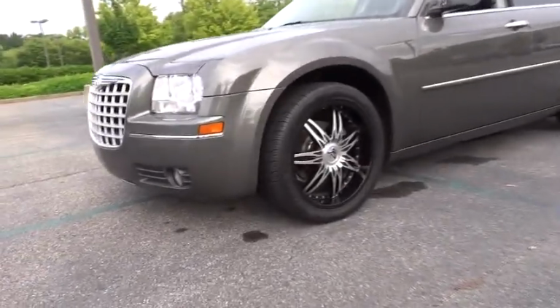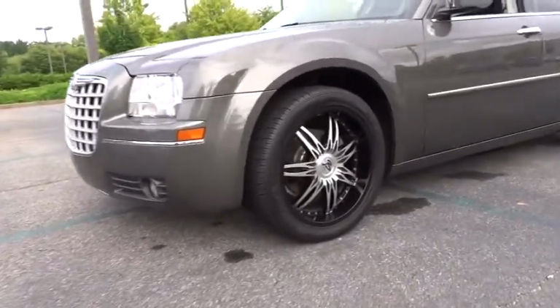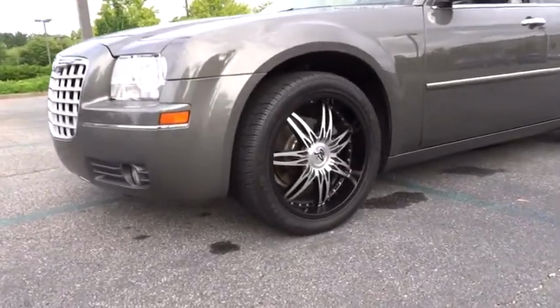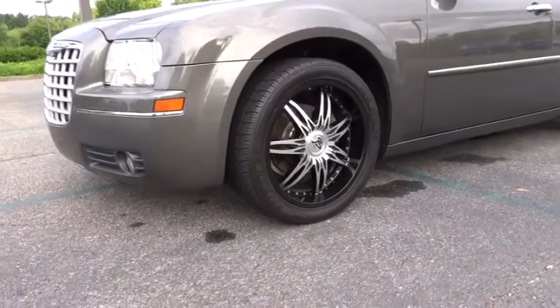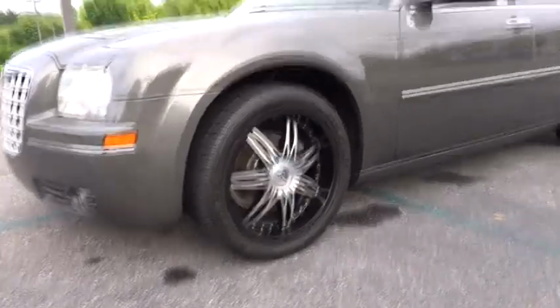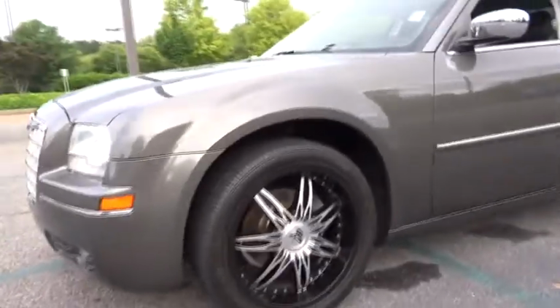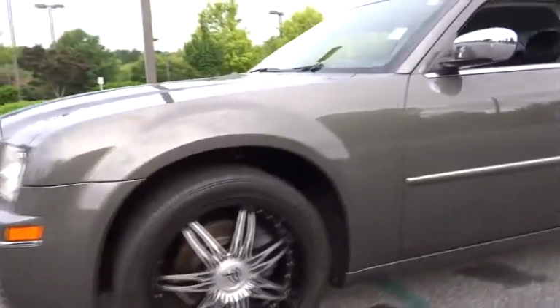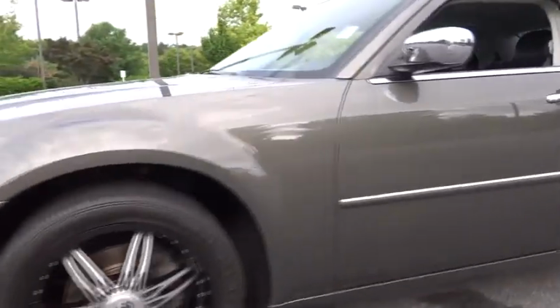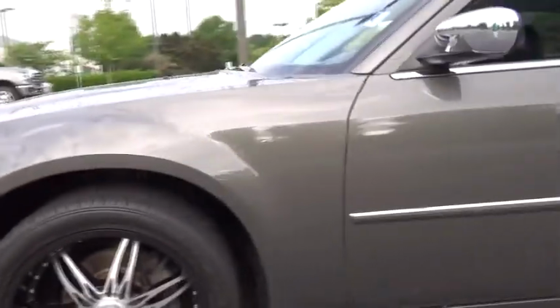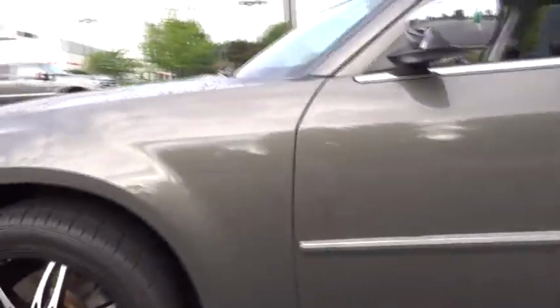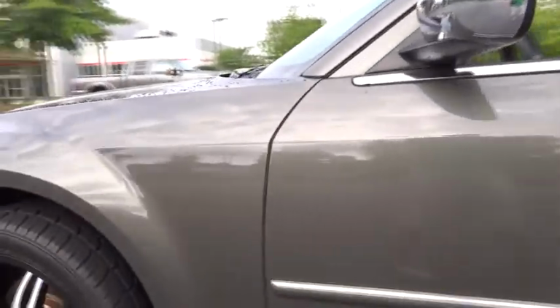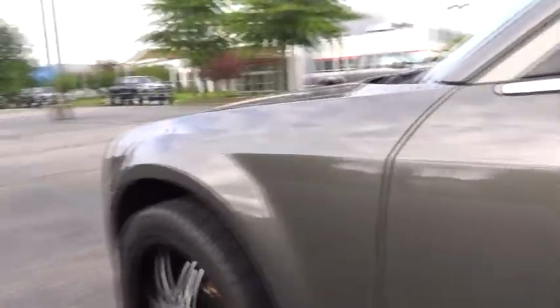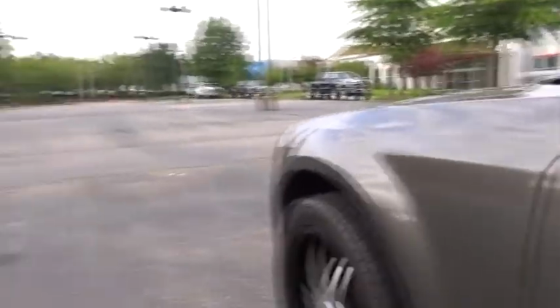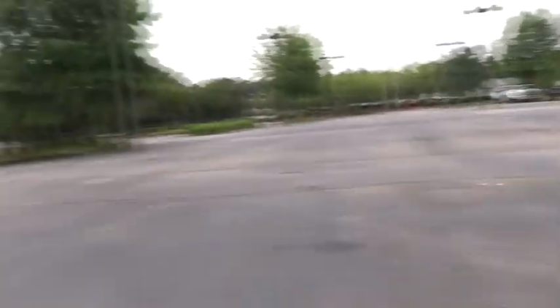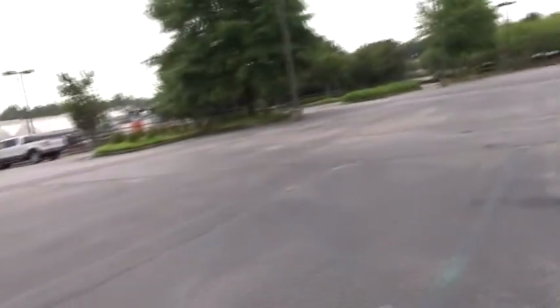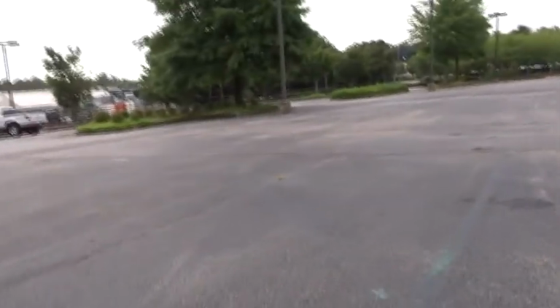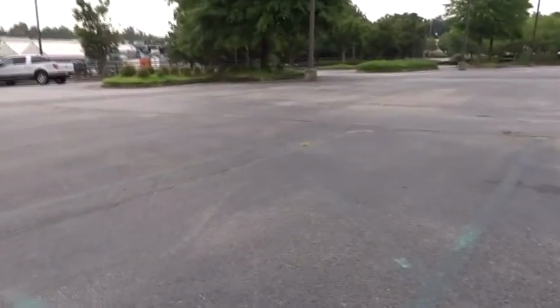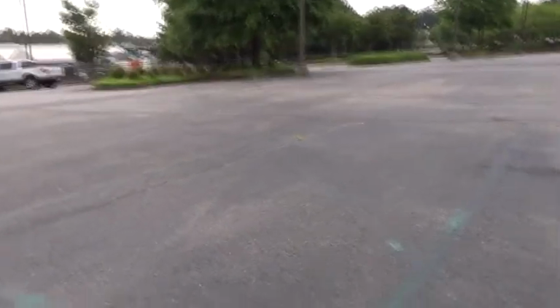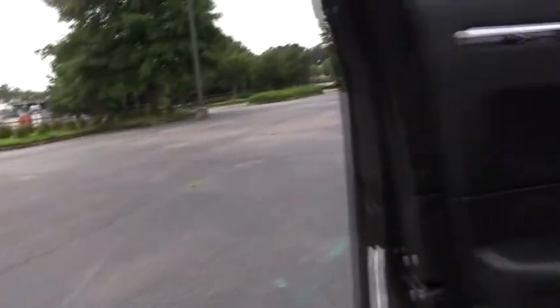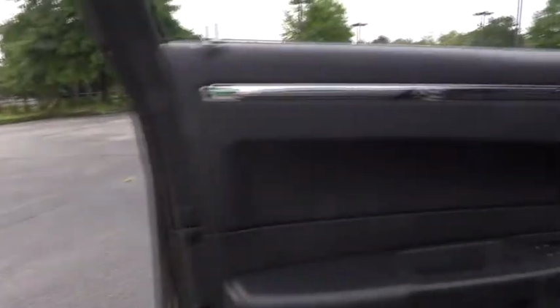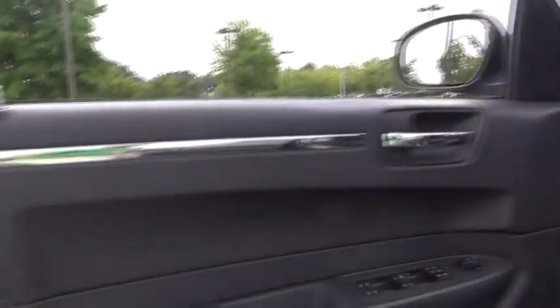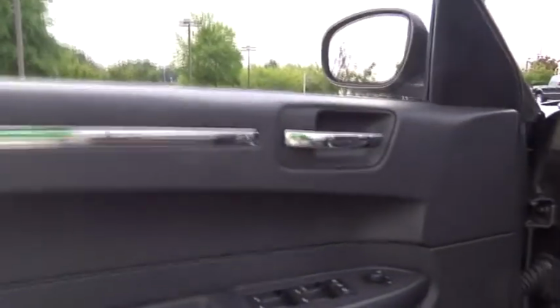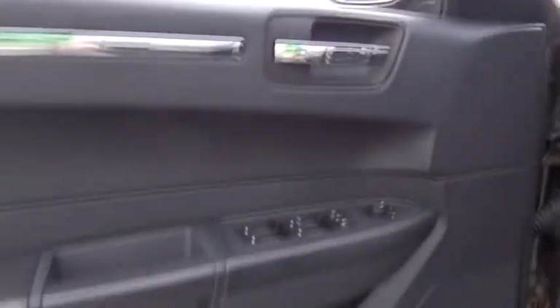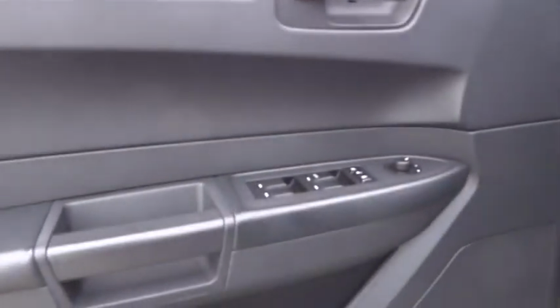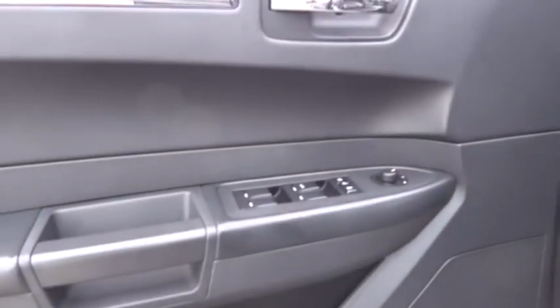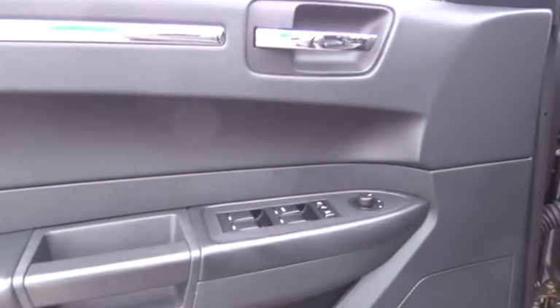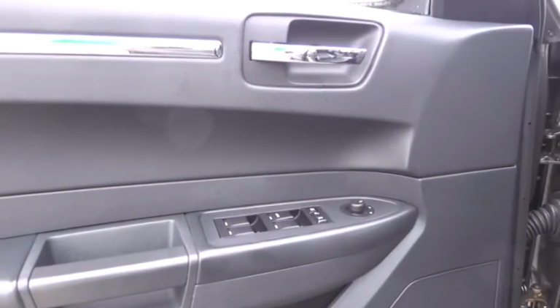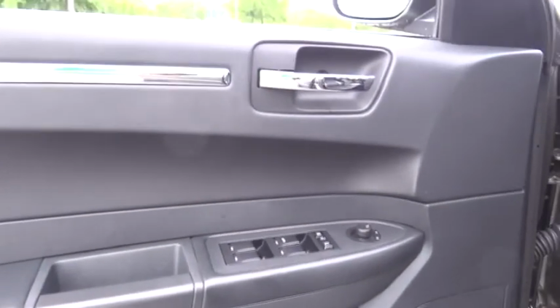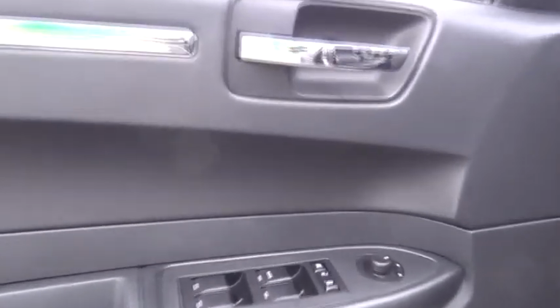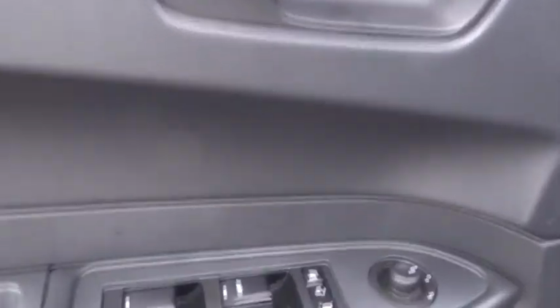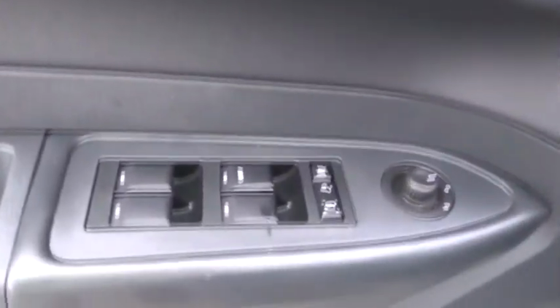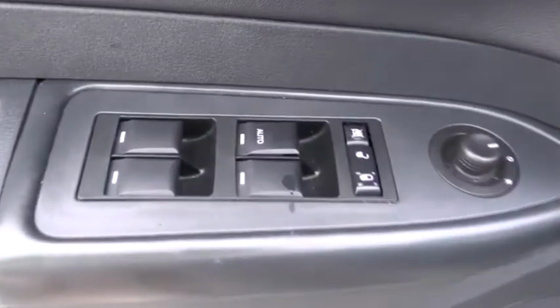Cruise control, keyless entry, rear defrost, AM-FM stereo radio, climate control, power door locks, CD player, bucket seats, fog lamps, MP3 player, power windows.